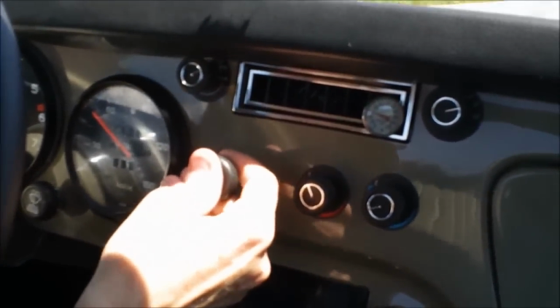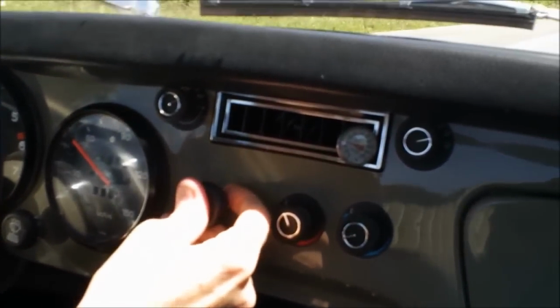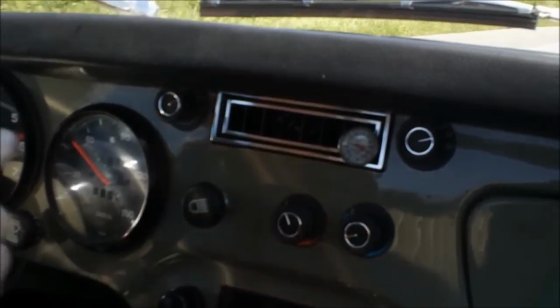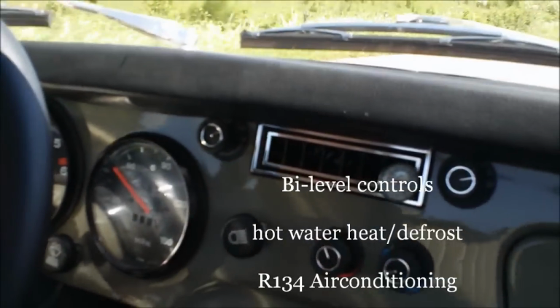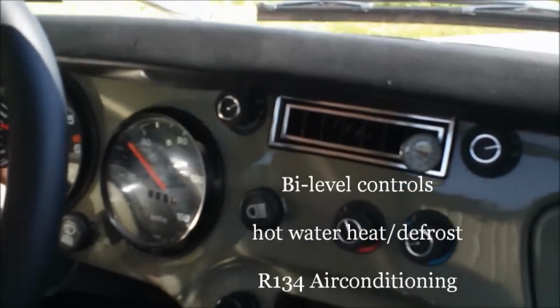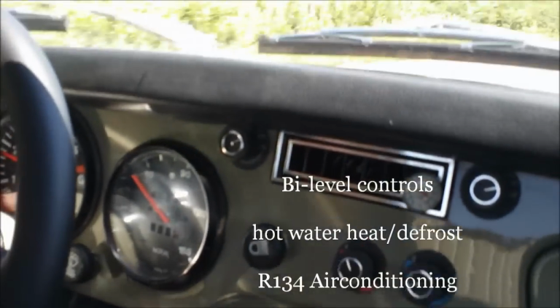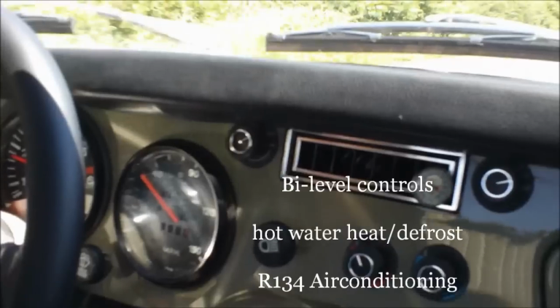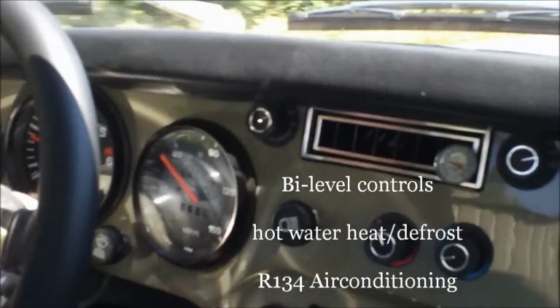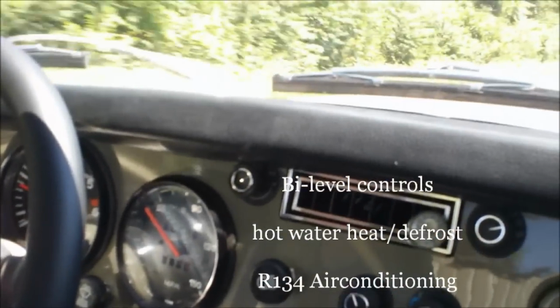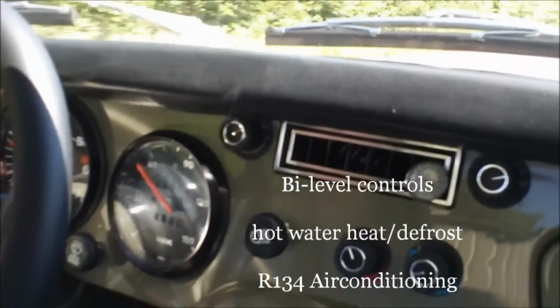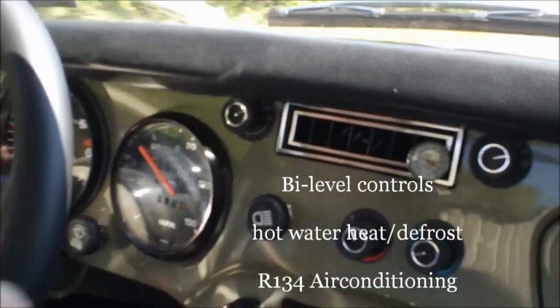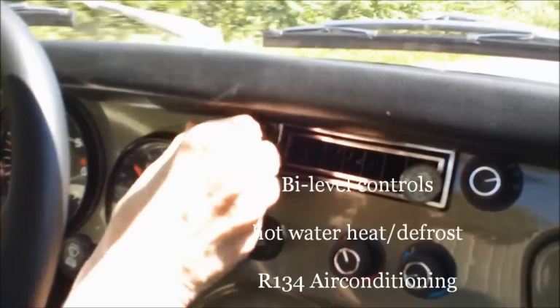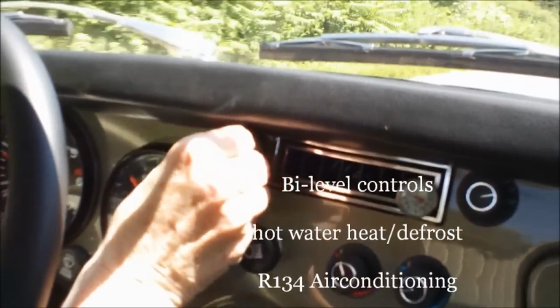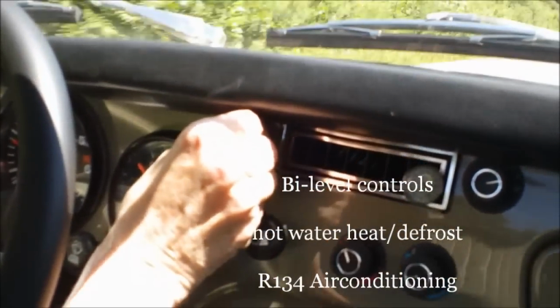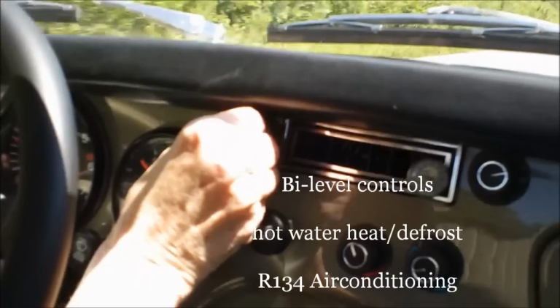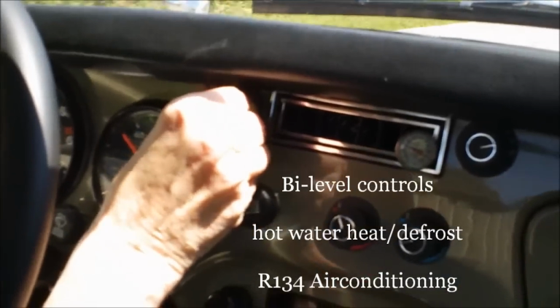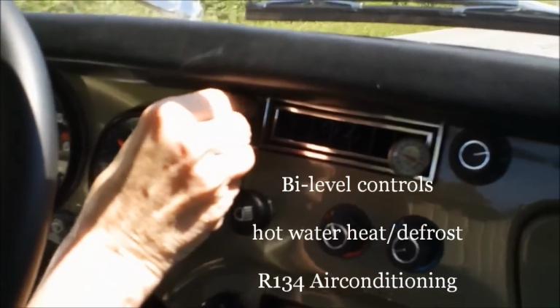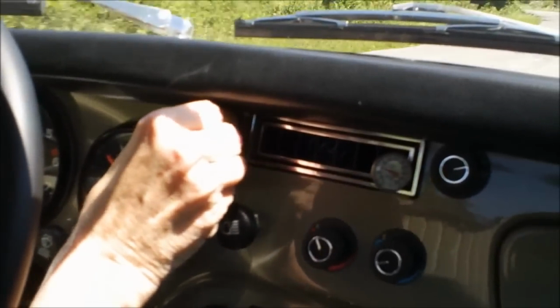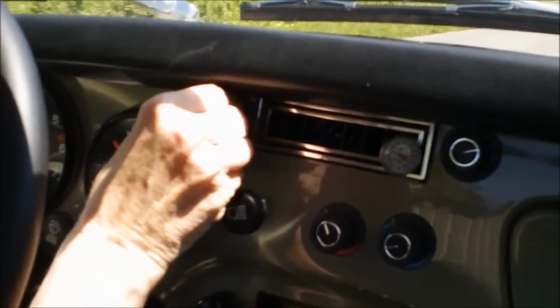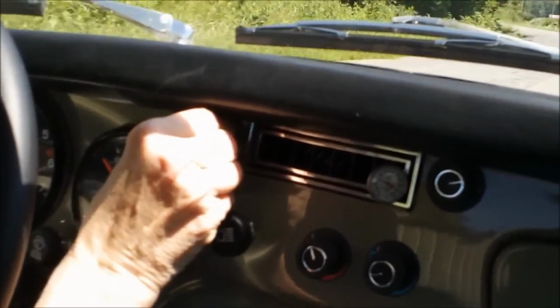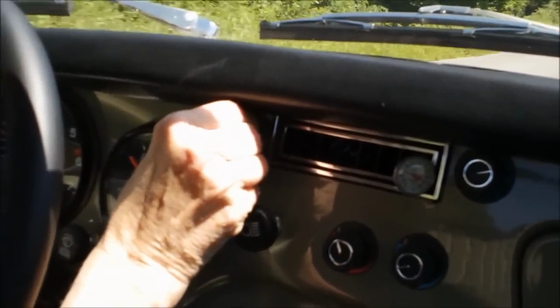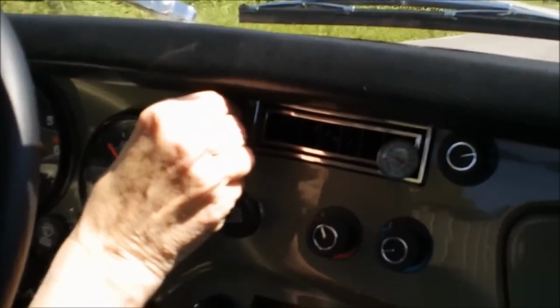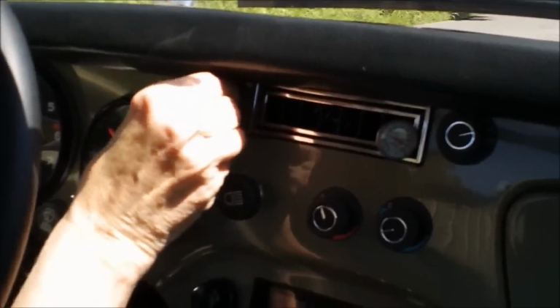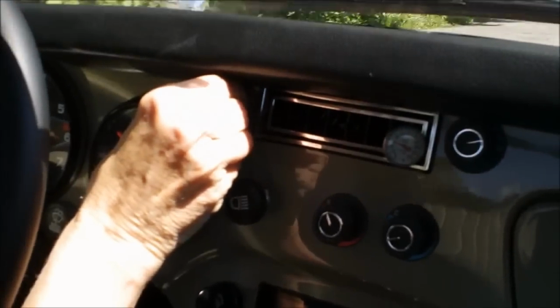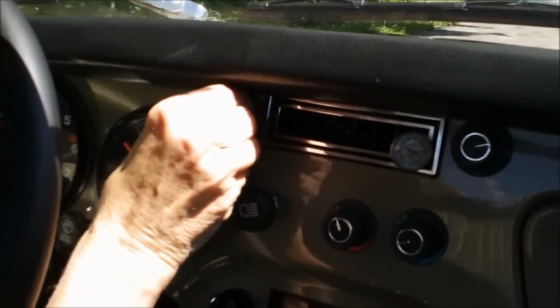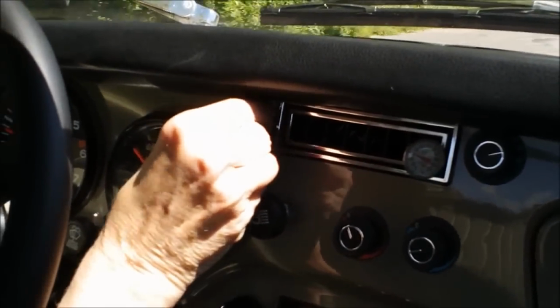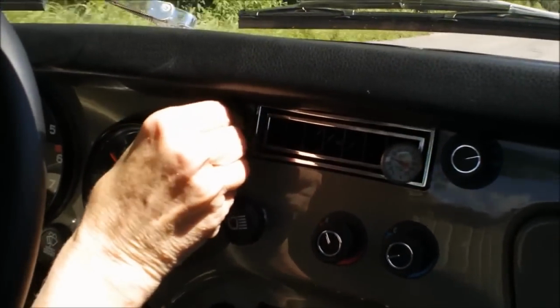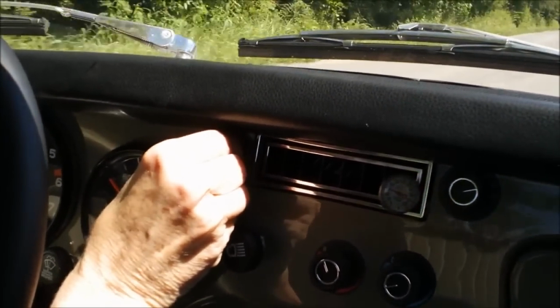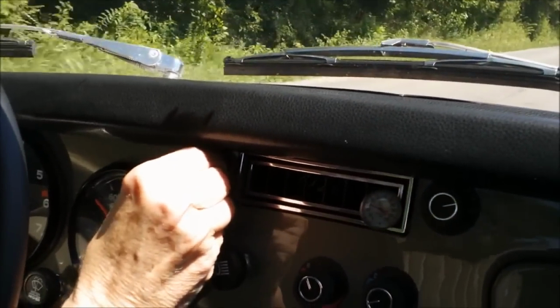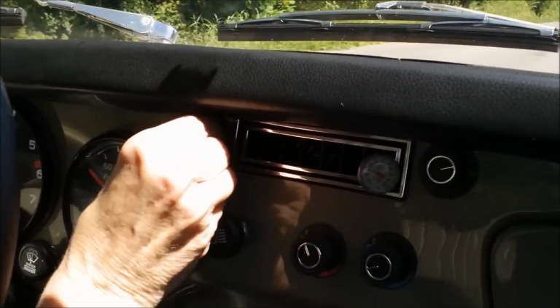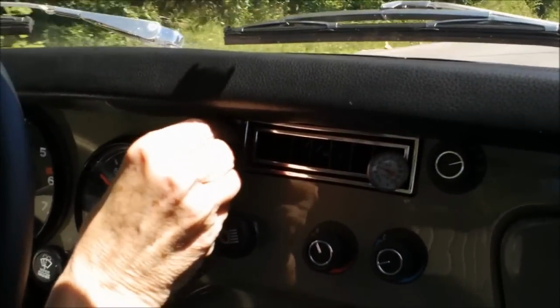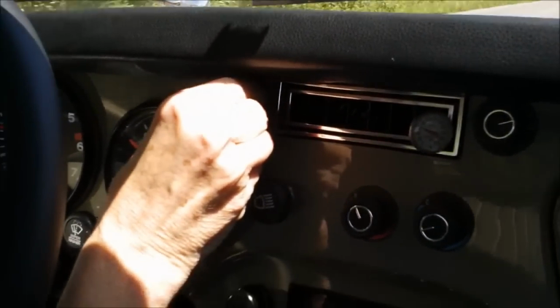Just above that is your air-conditioning fan control. There are three fan speeds: a higher speed for a quick cool-down or warm-up, and then intermediate and lower speeds for cruising and lower temperature requirements.